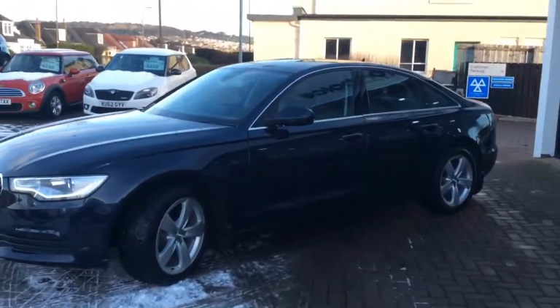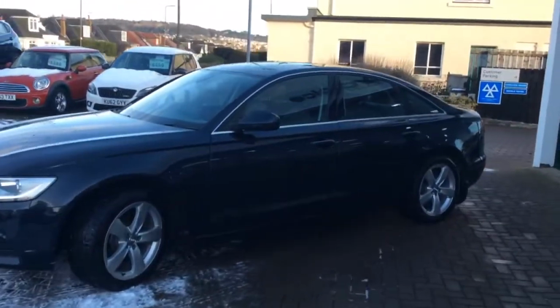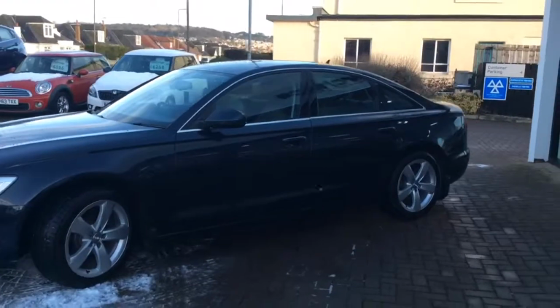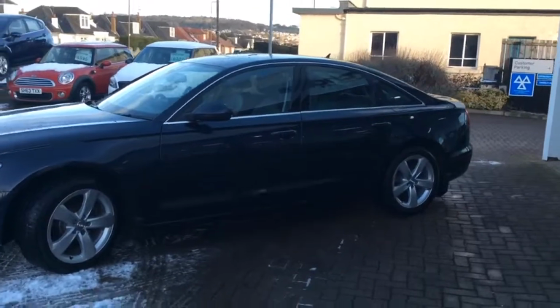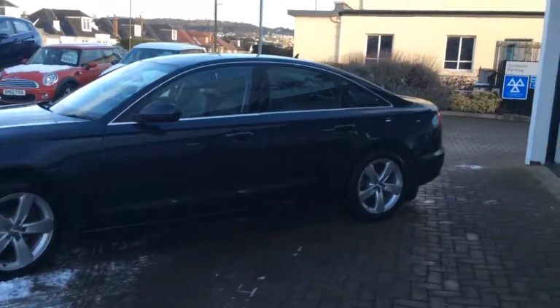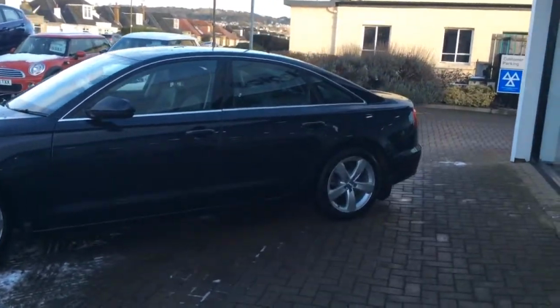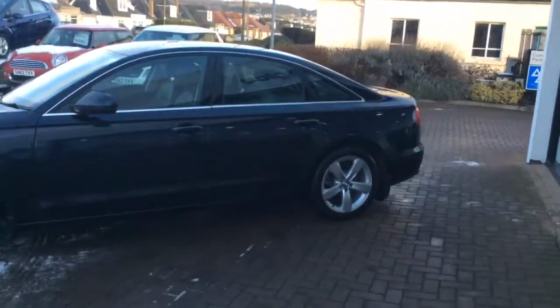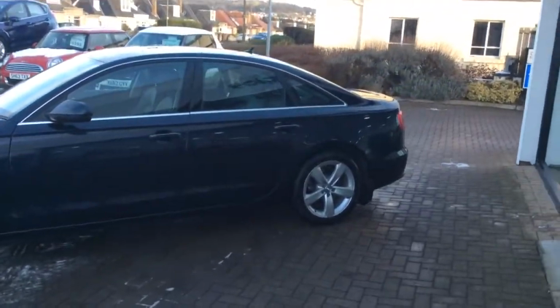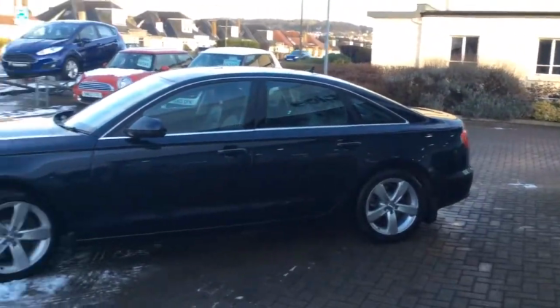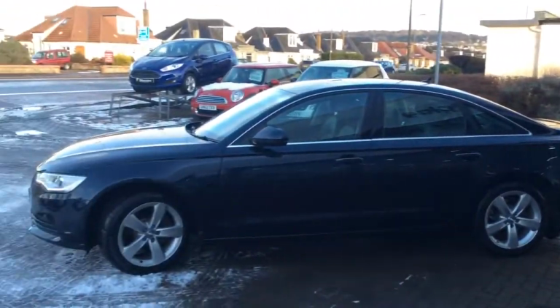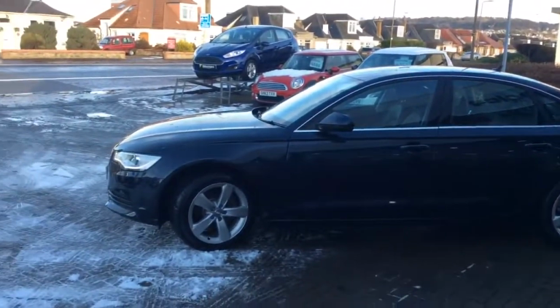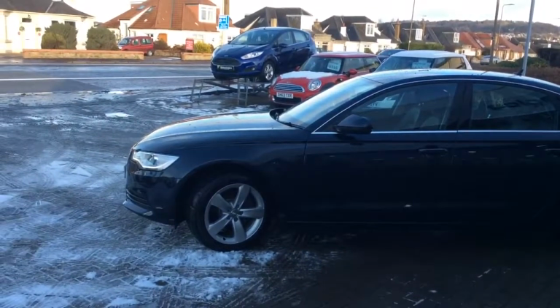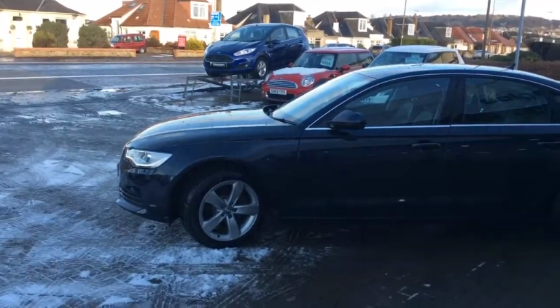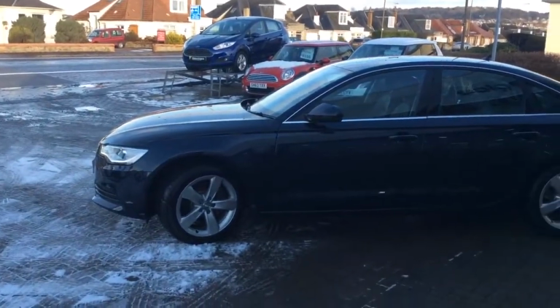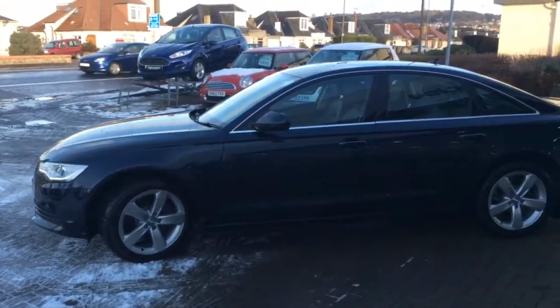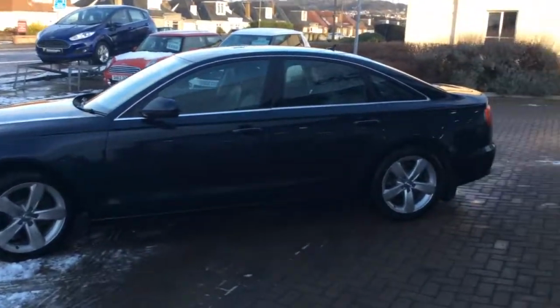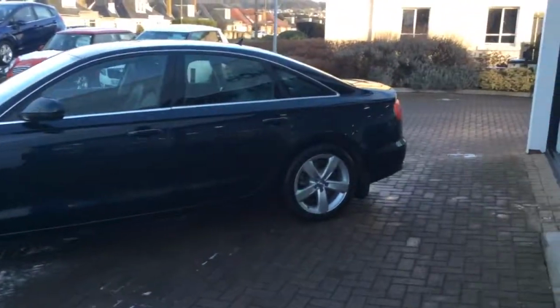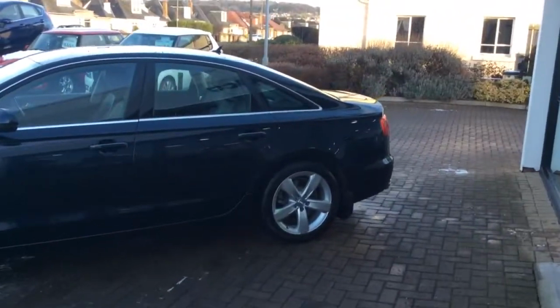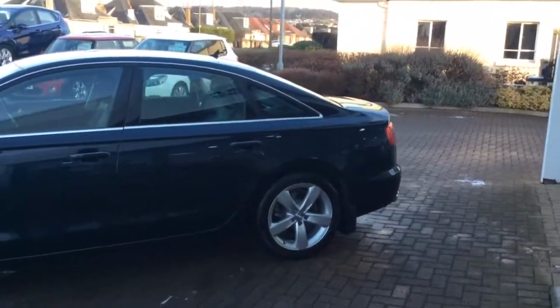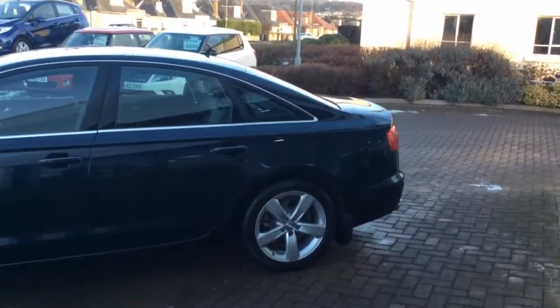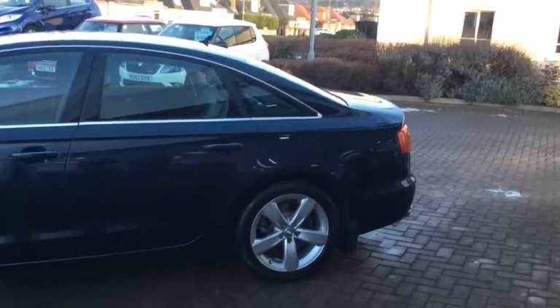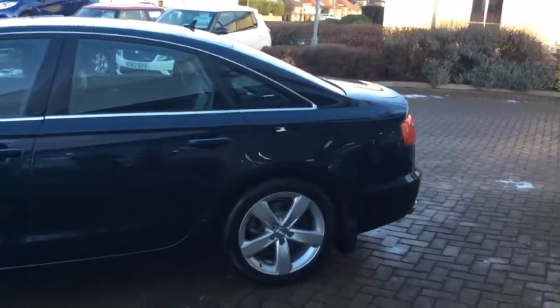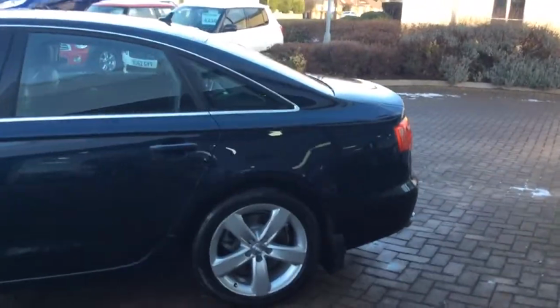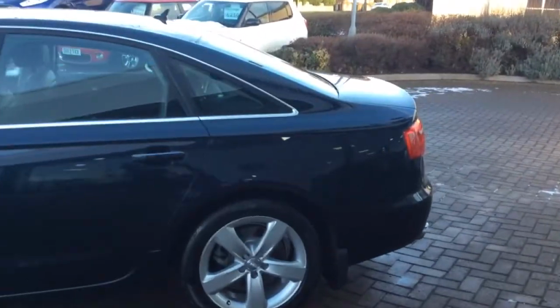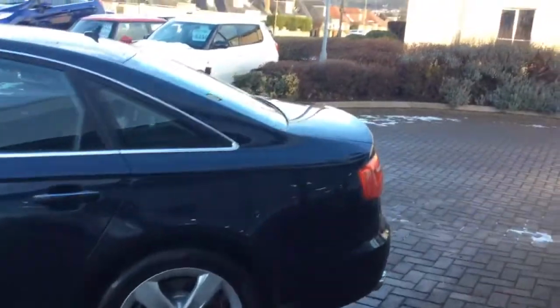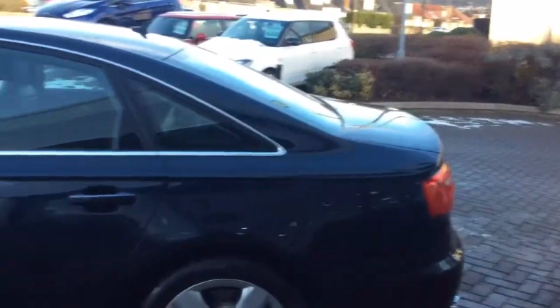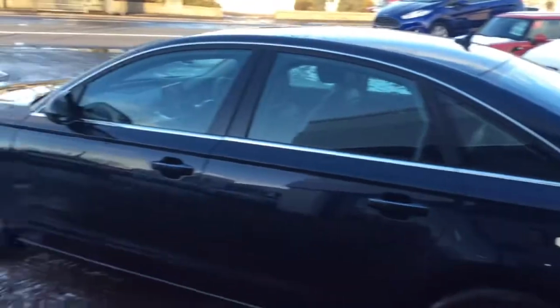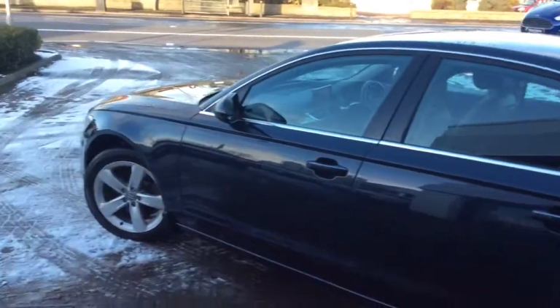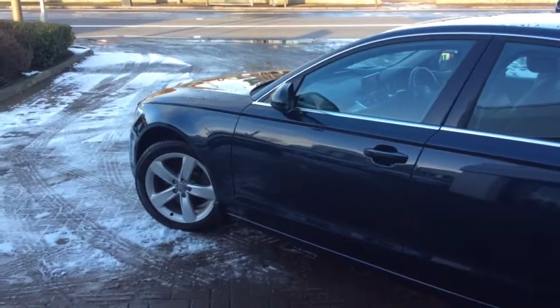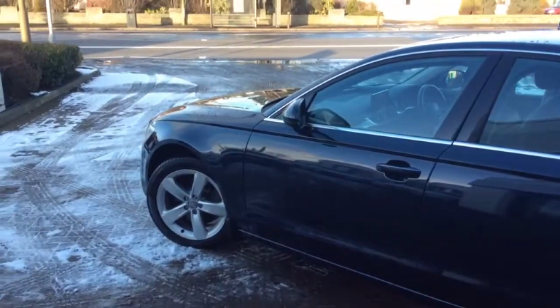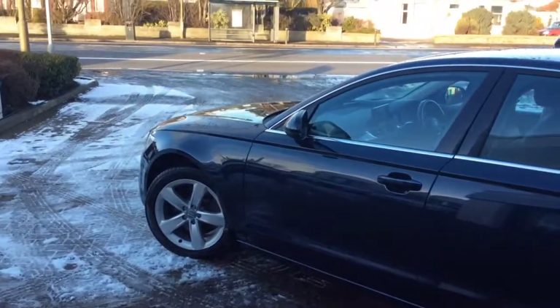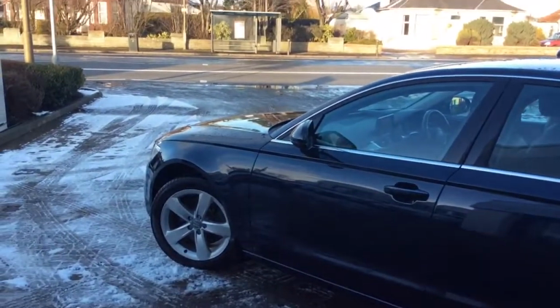59 plate with only 20,600 miles on the clock. The car is coming up to 9 years old at the end of this year but with only a year or two years' worth of mileage on it. The car is in immaculate condition for a car this age.